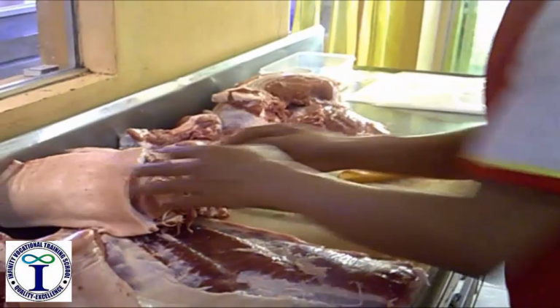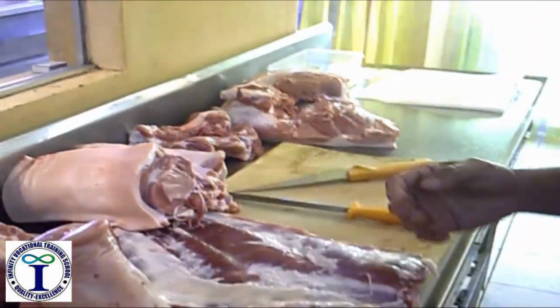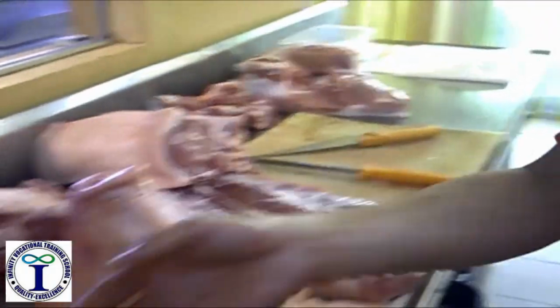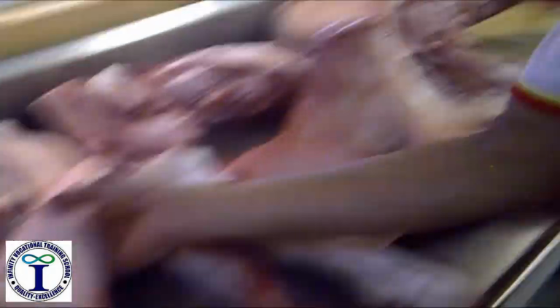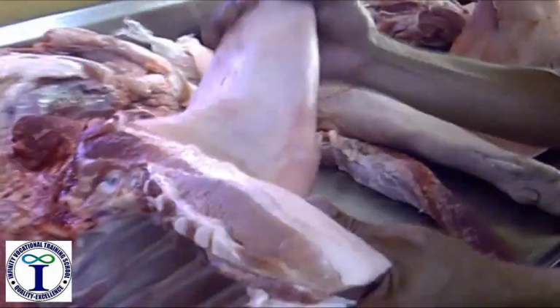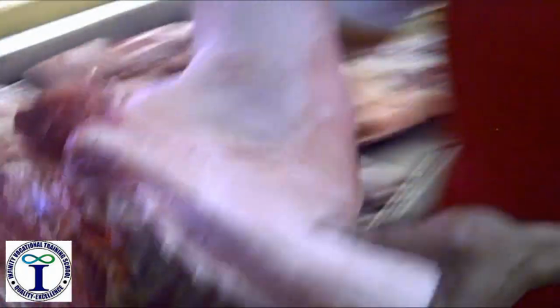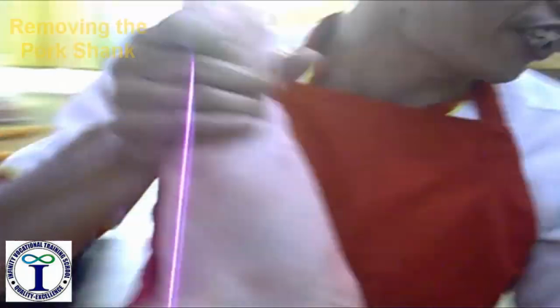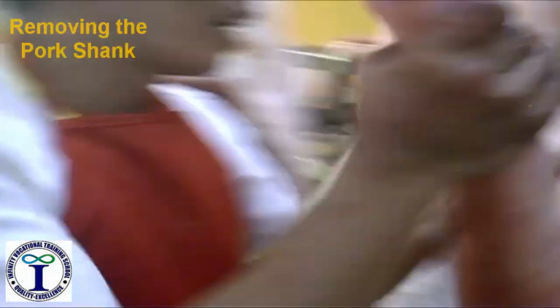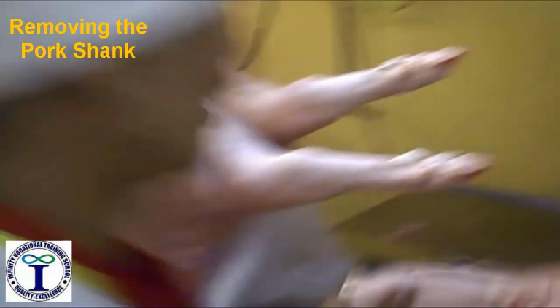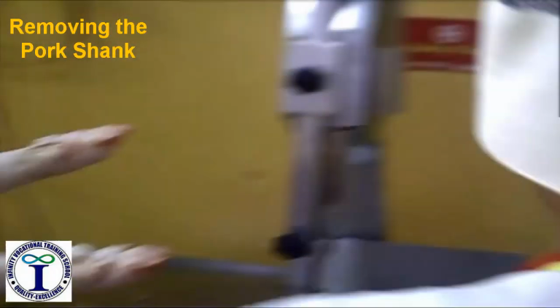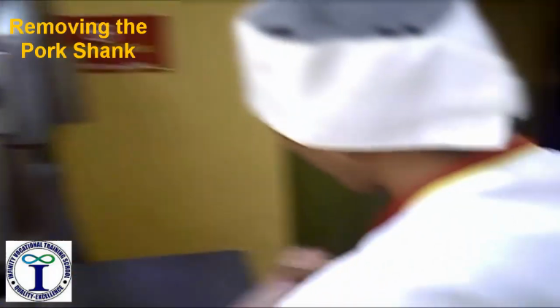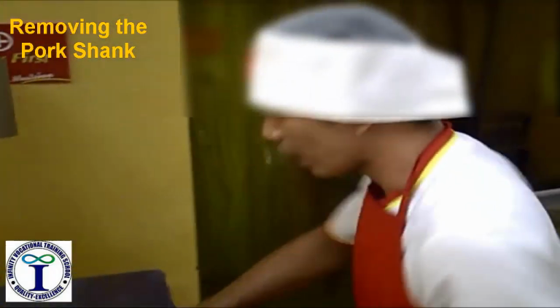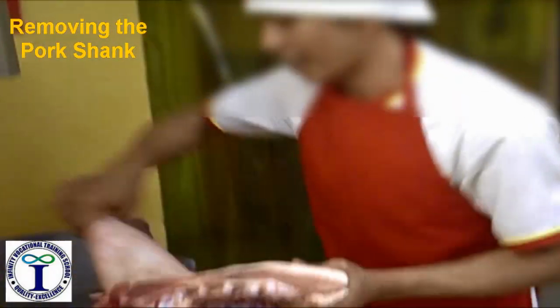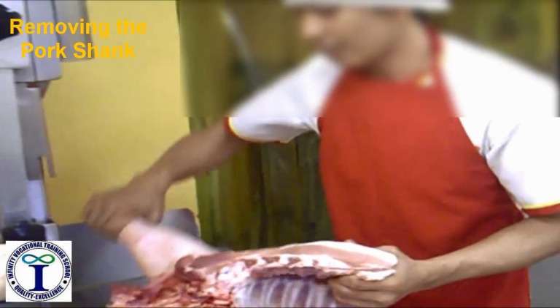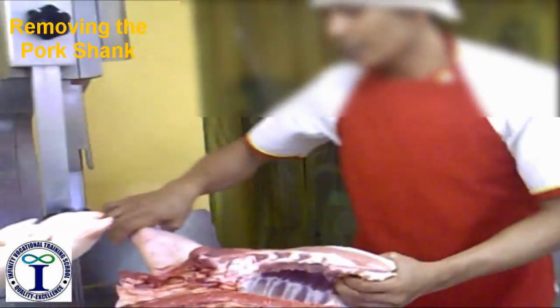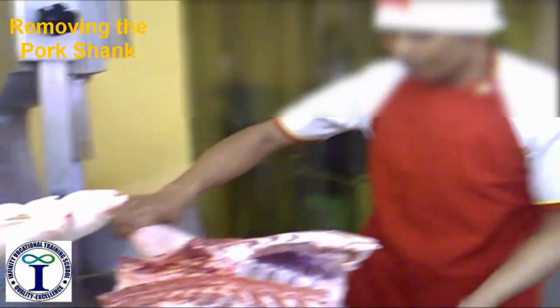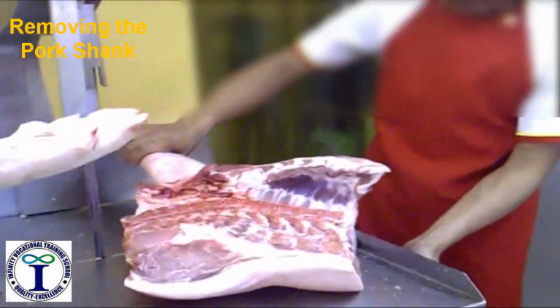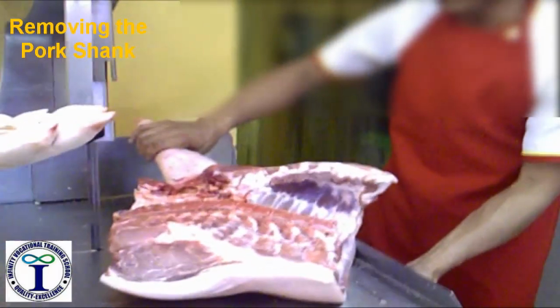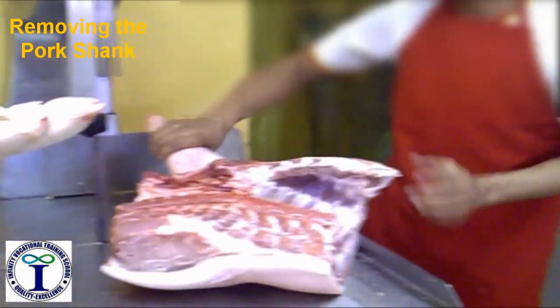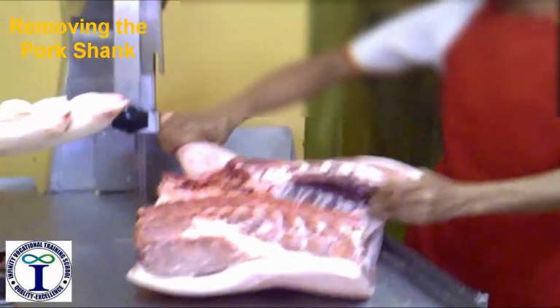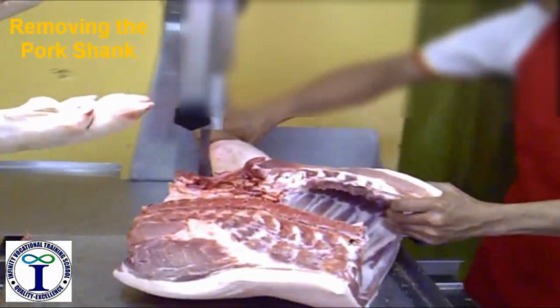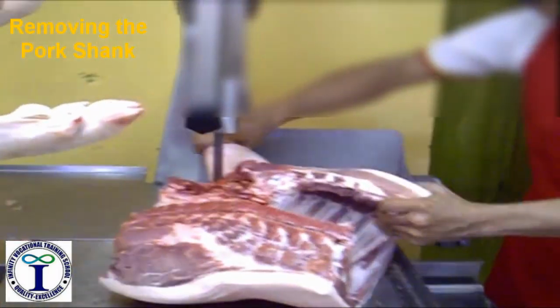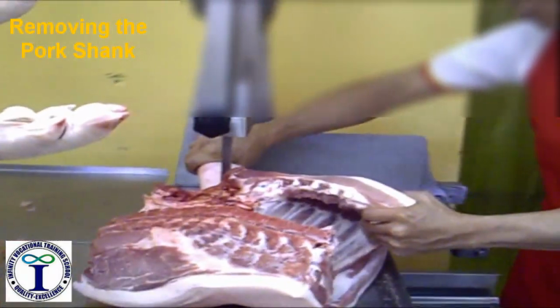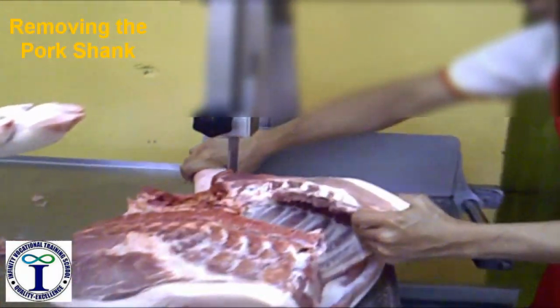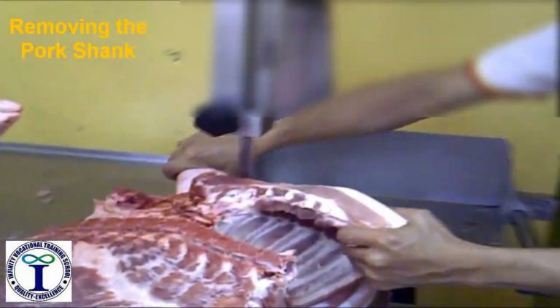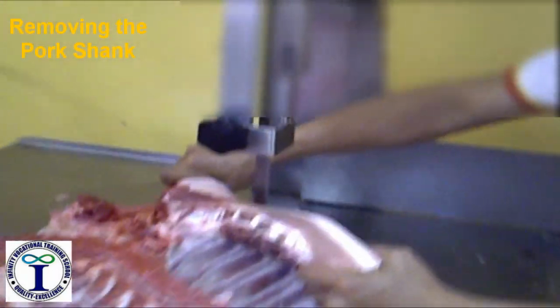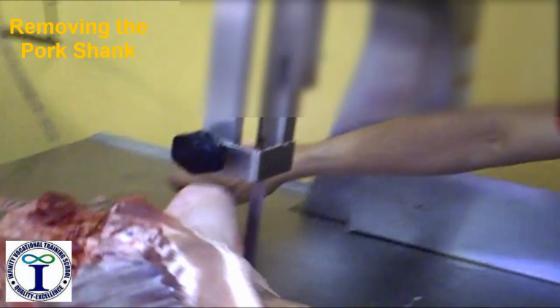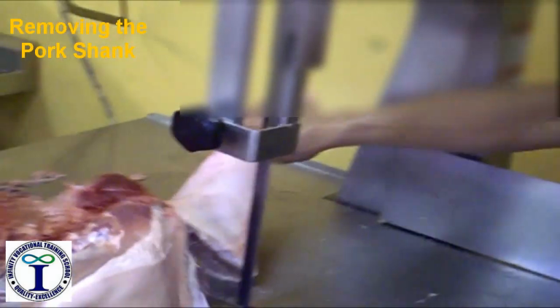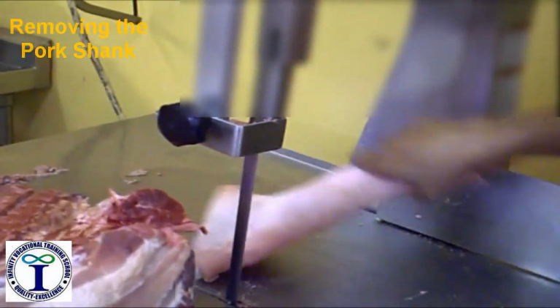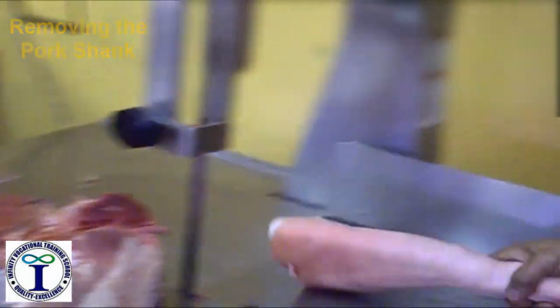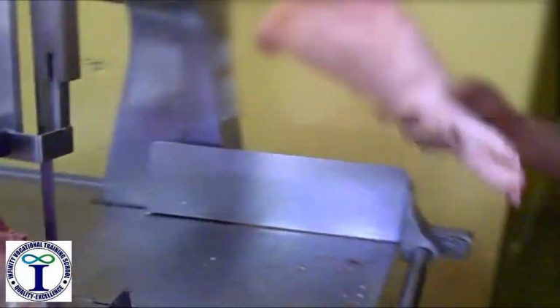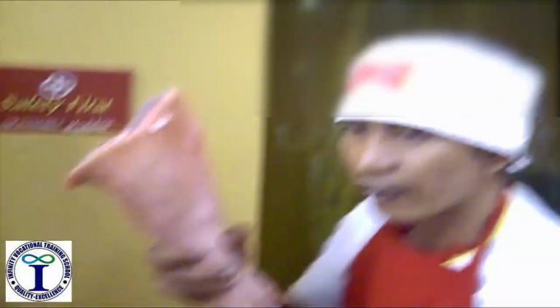Then we remove the four-chunk. It's the bottom one.